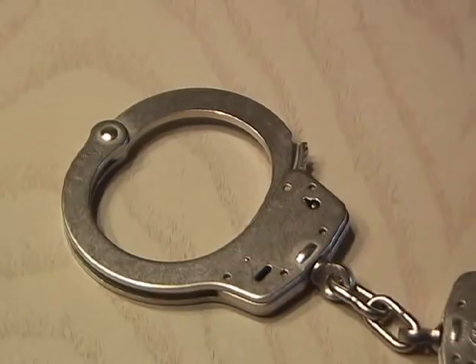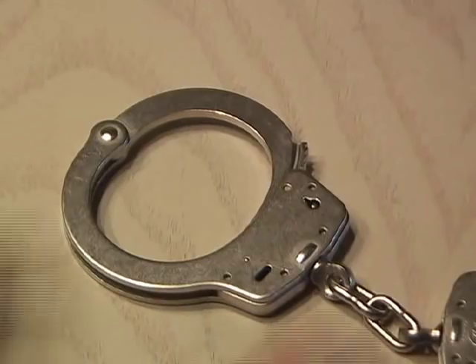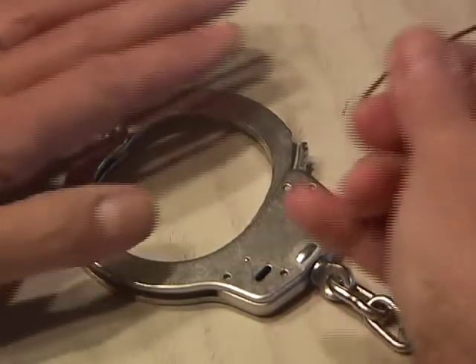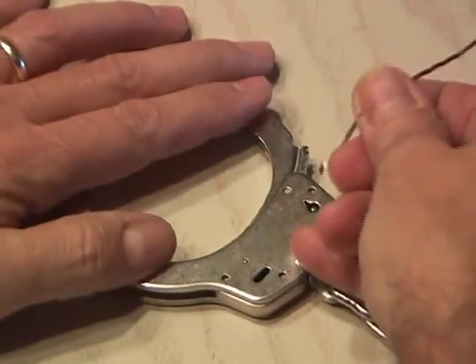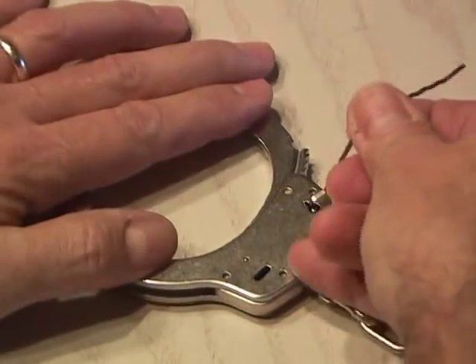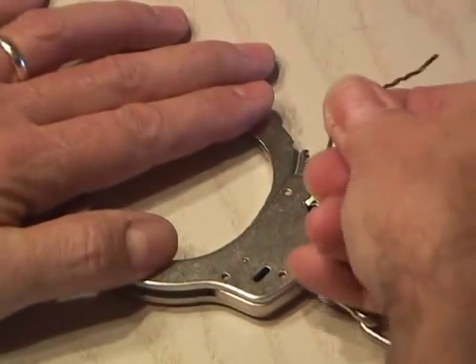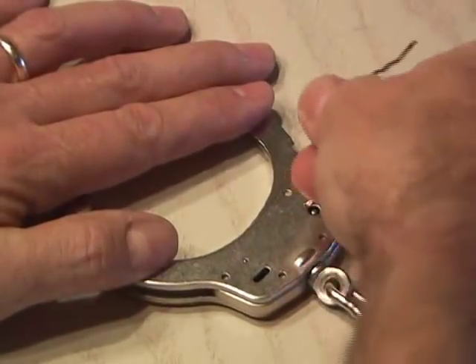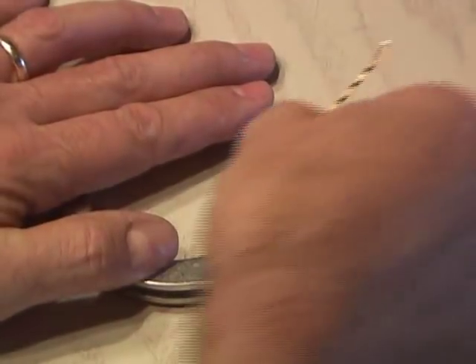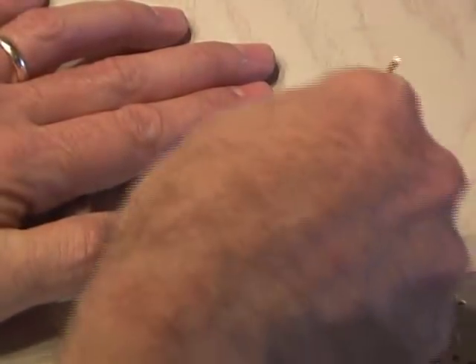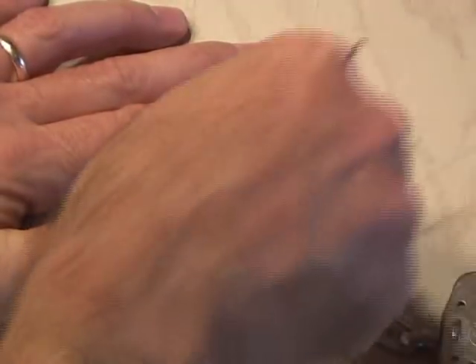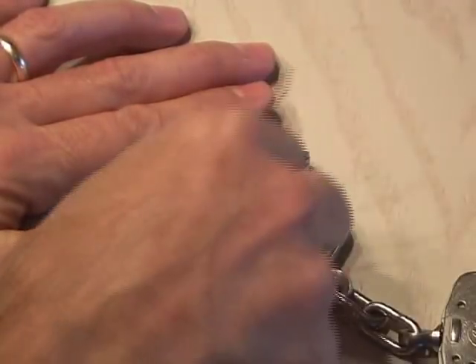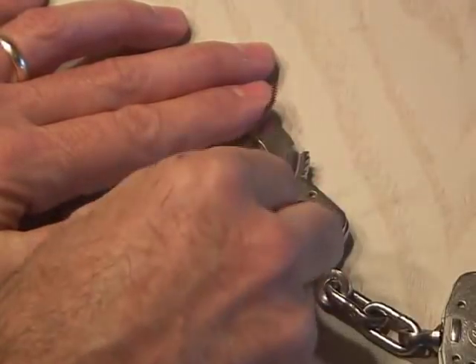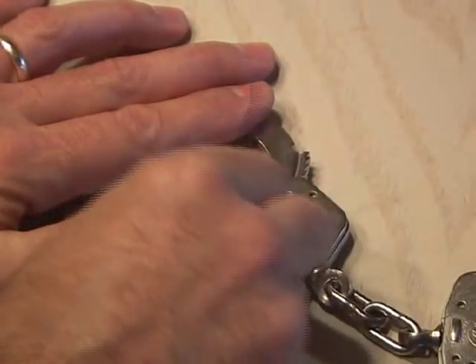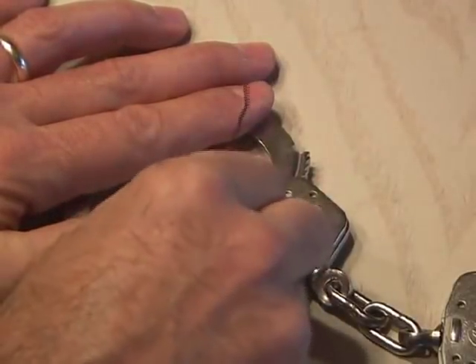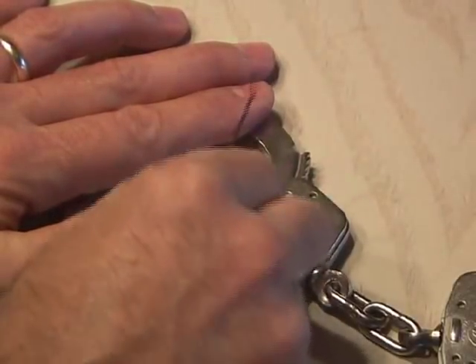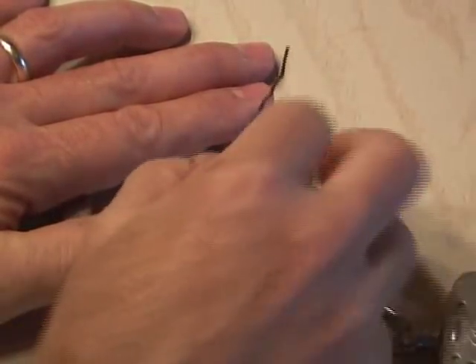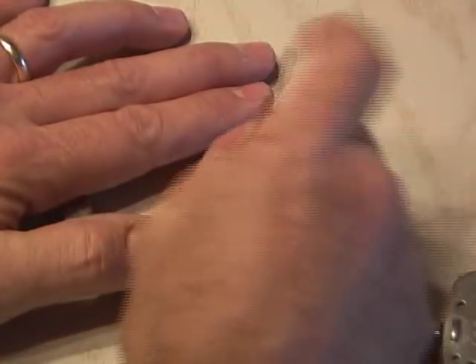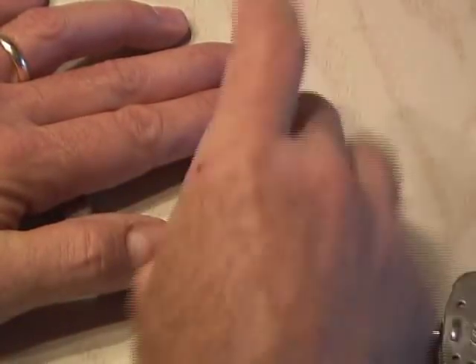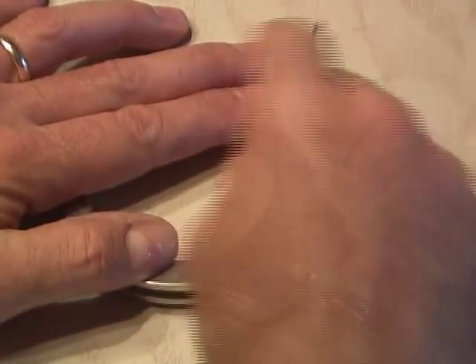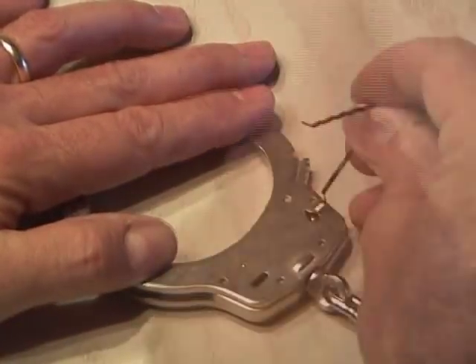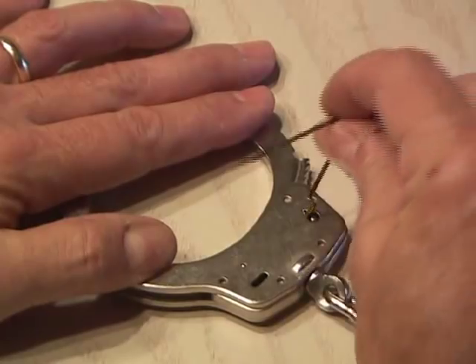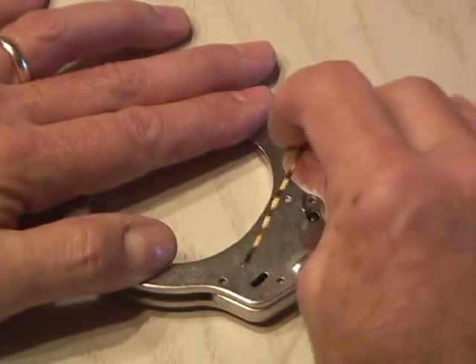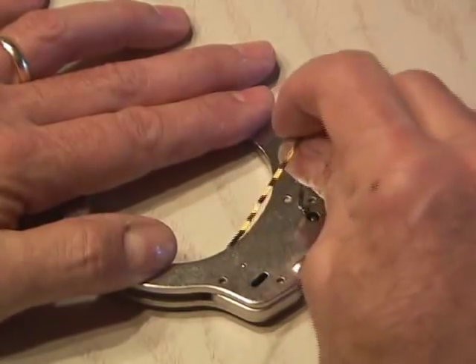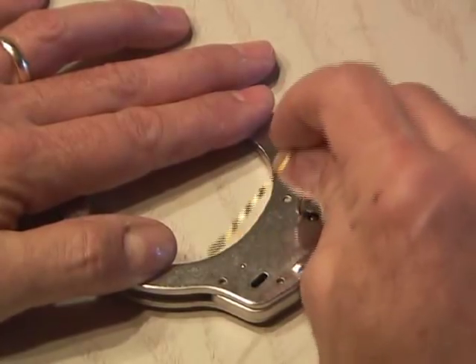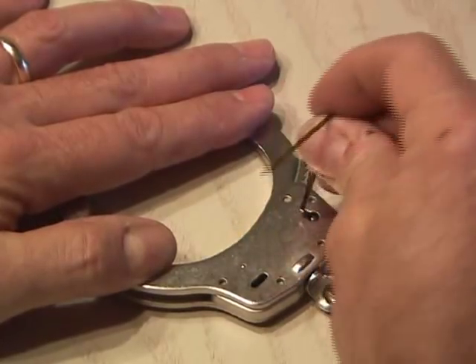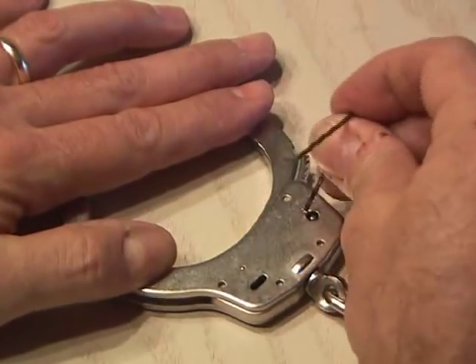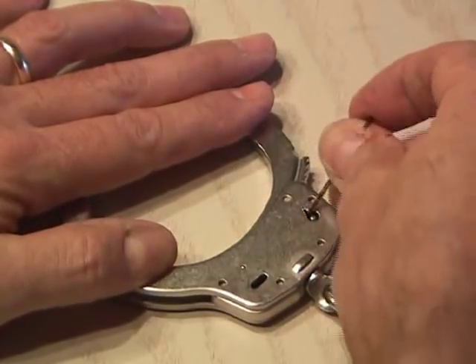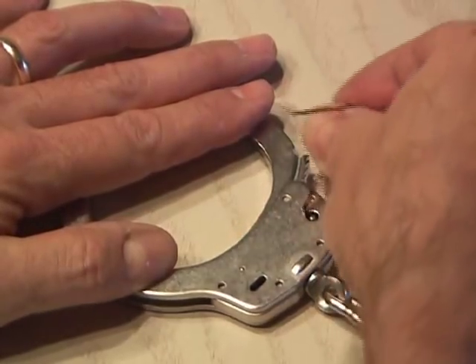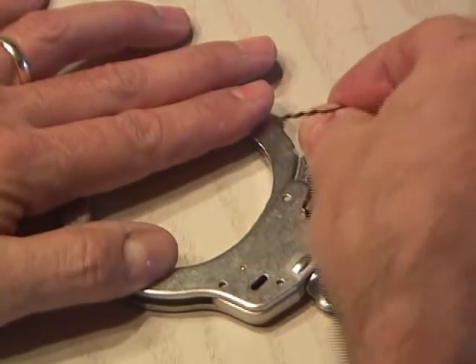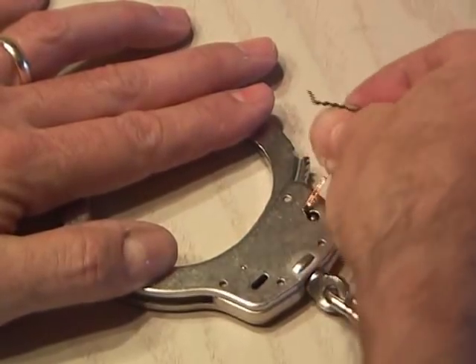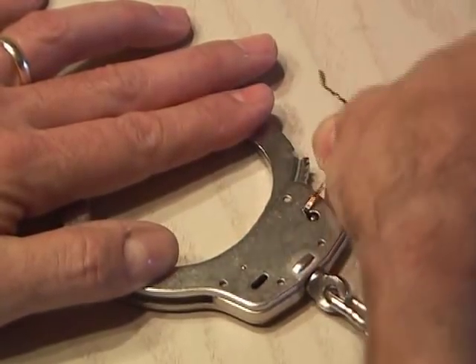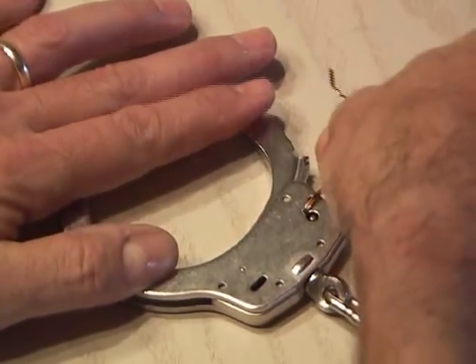Now if they've been double locked, you just put the bobby pin in the keyhole on the other side, release the double lock, and then turn it around to release the ratchet and open the jaw.